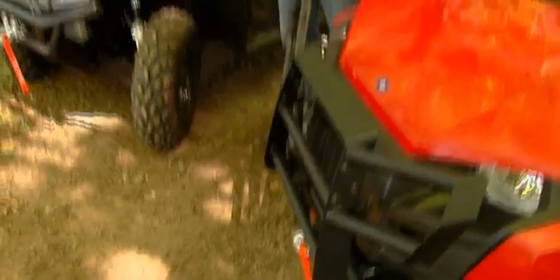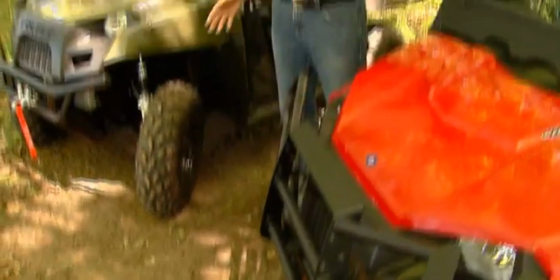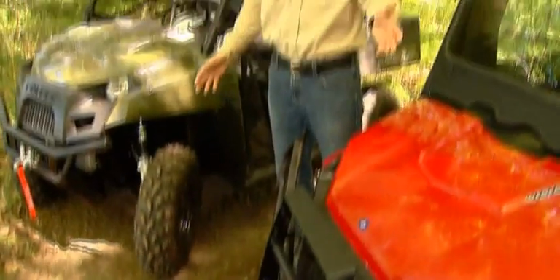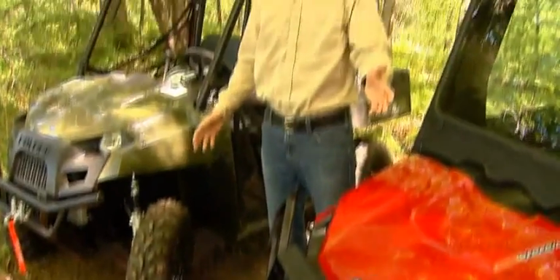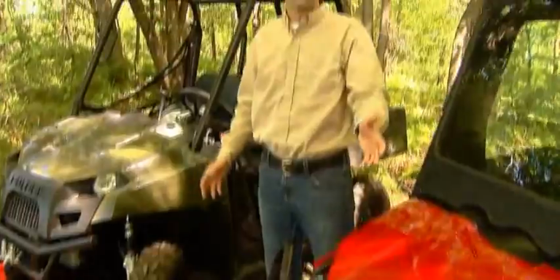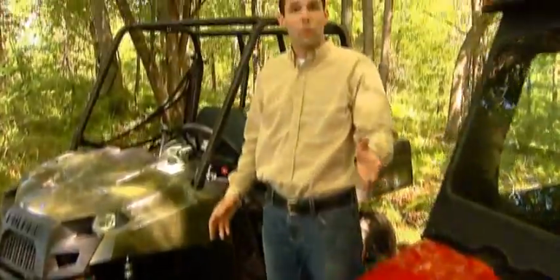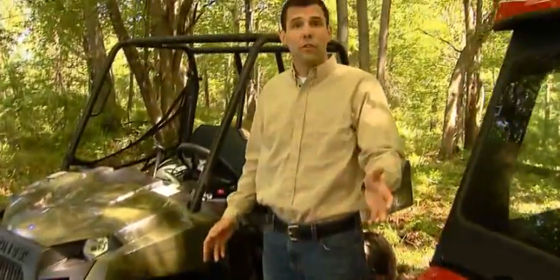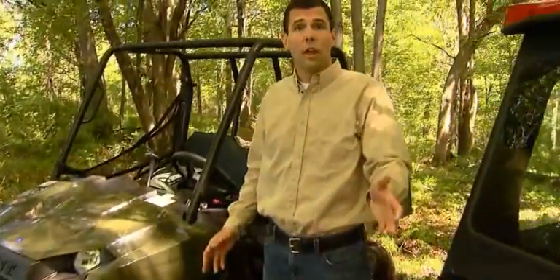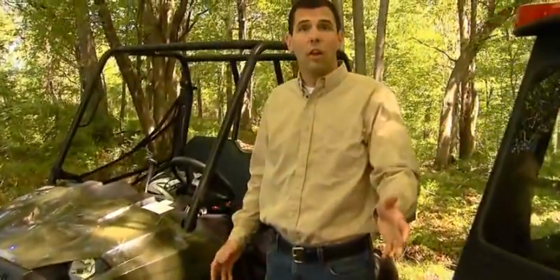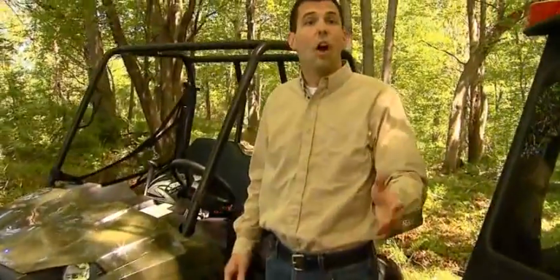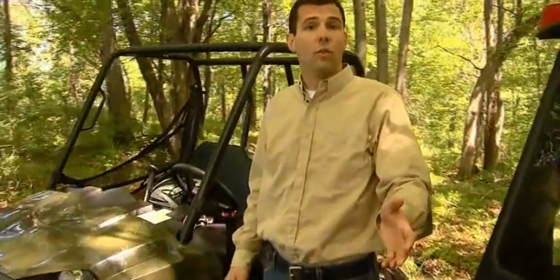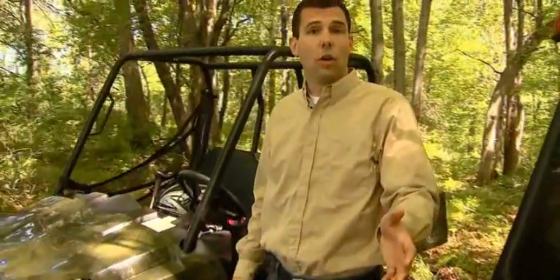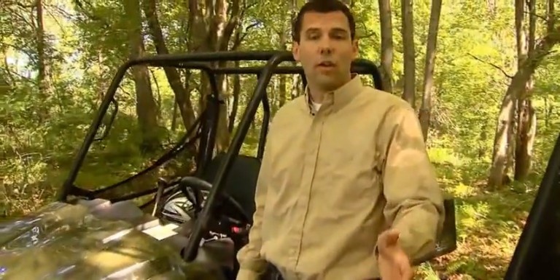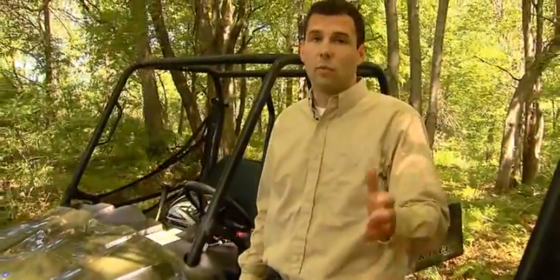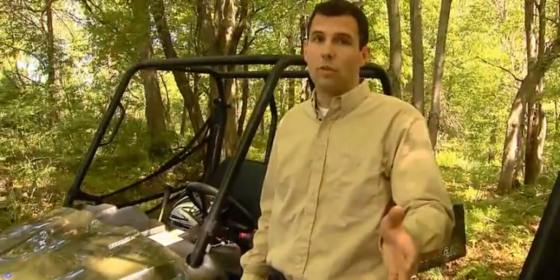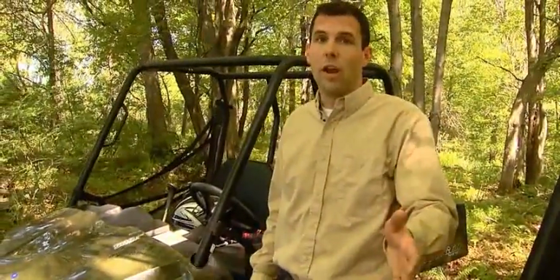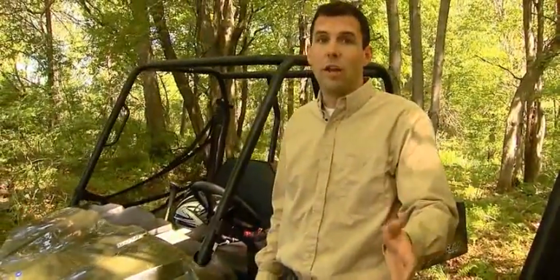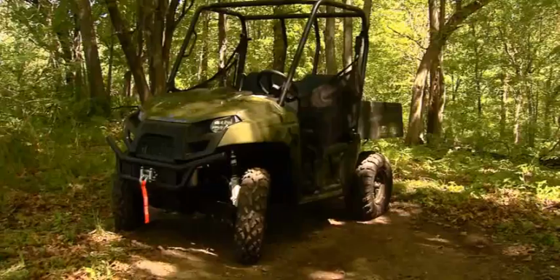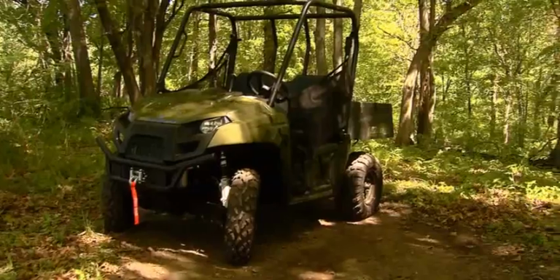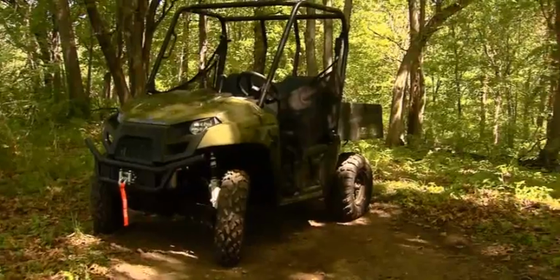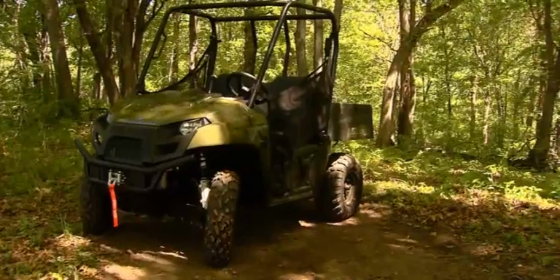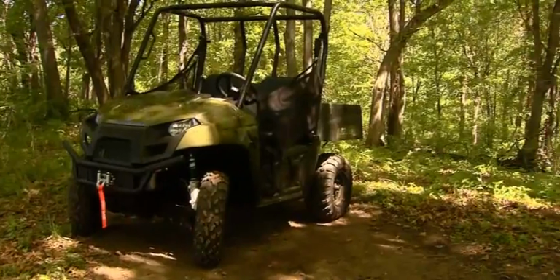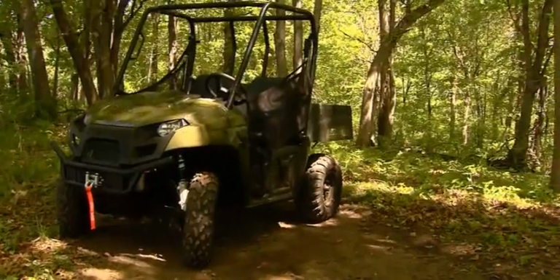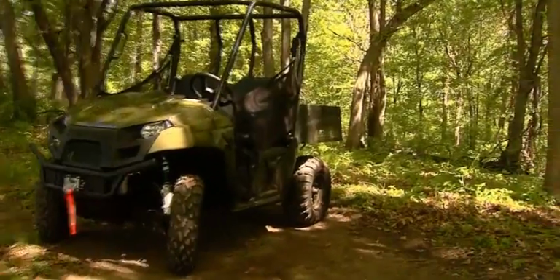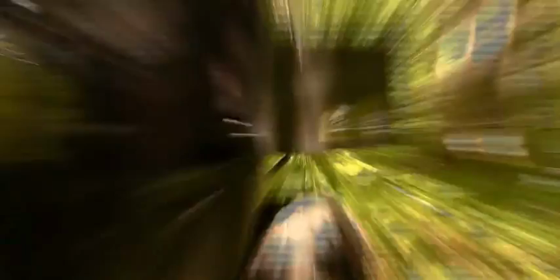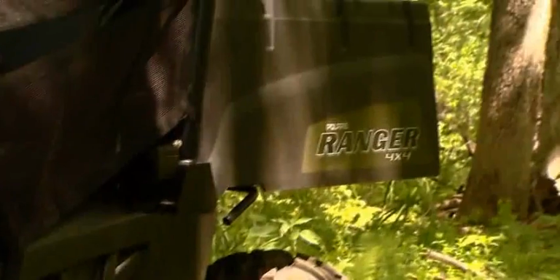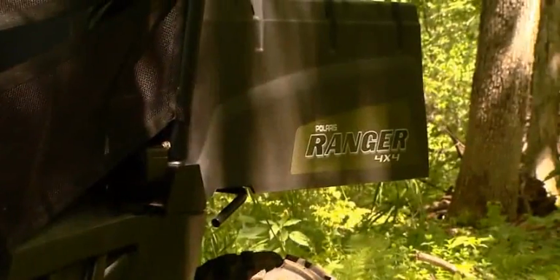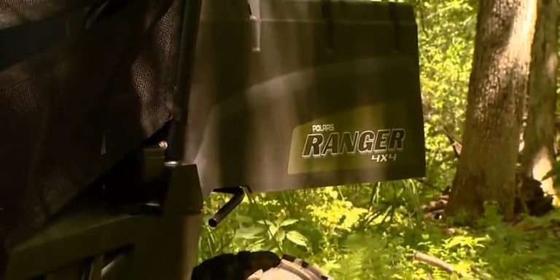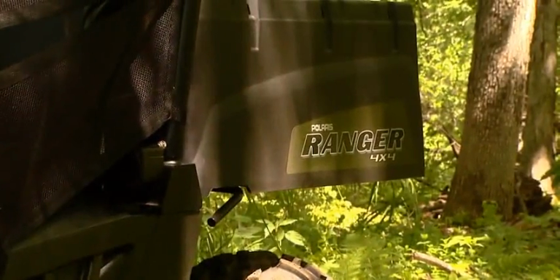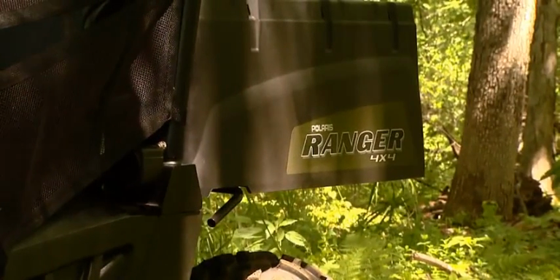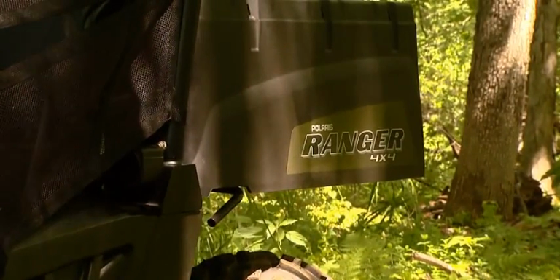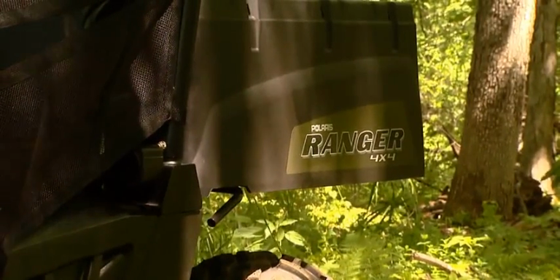There you have it — your 2011 hardest-working, smoothest-riding midsize Ranger. Let's go!